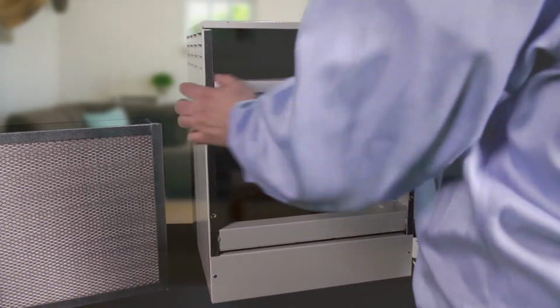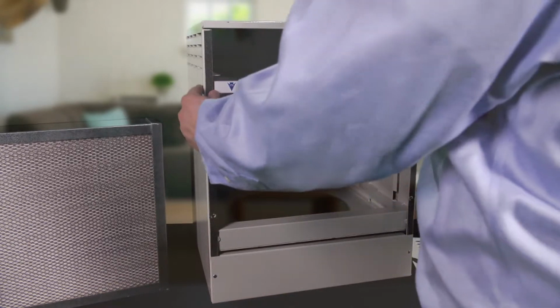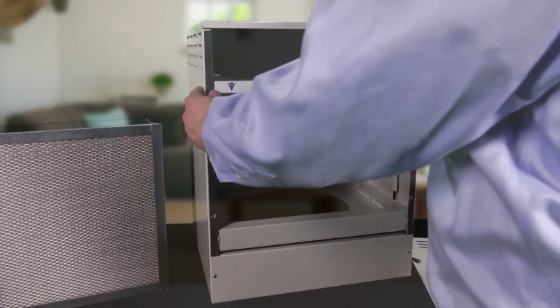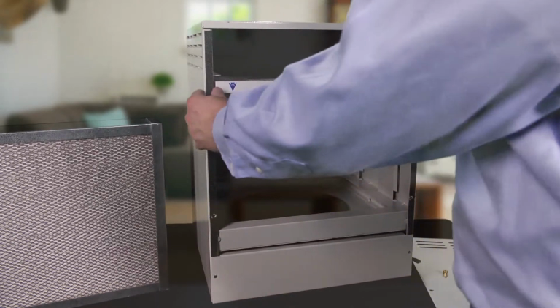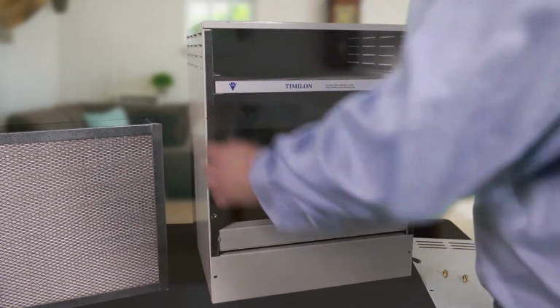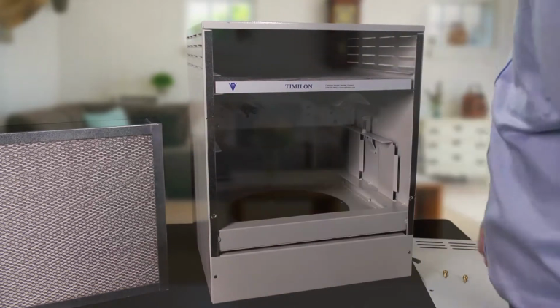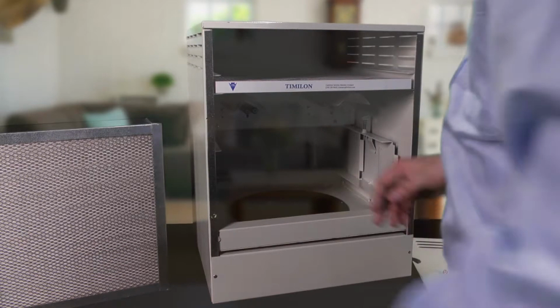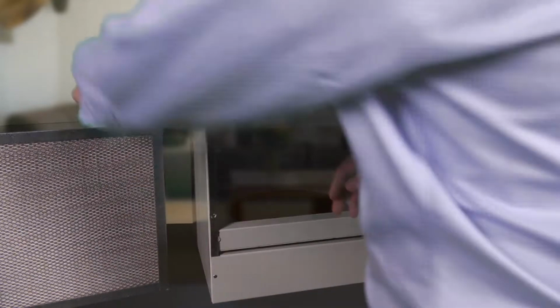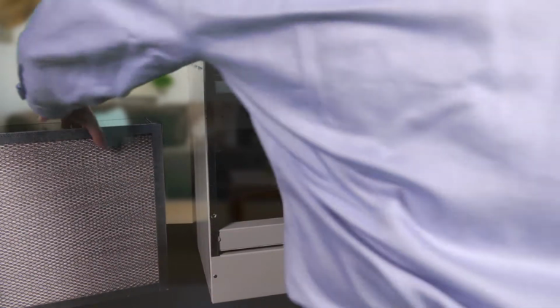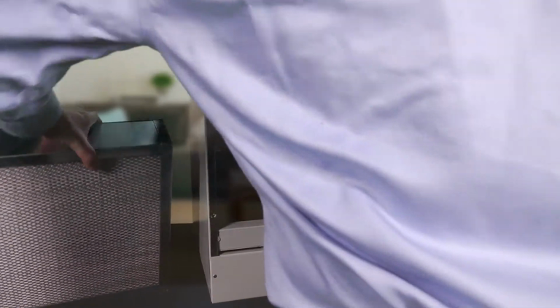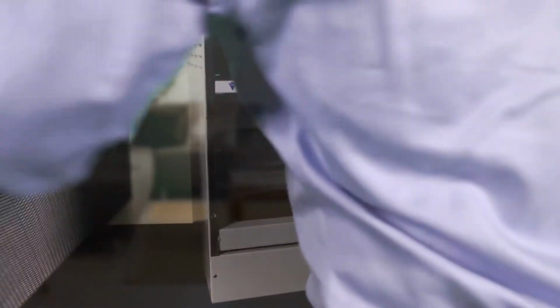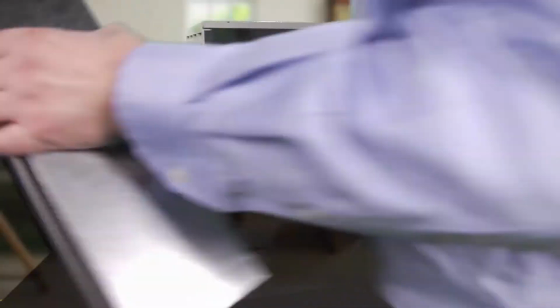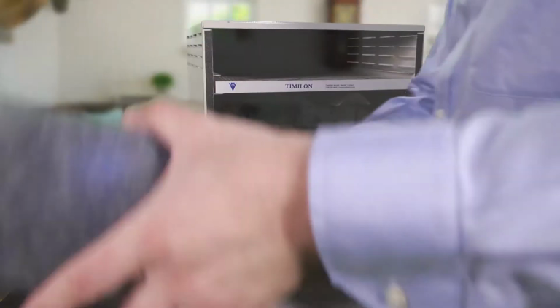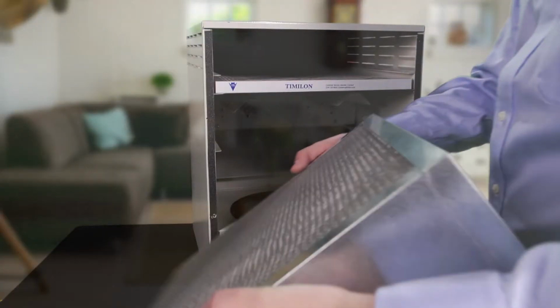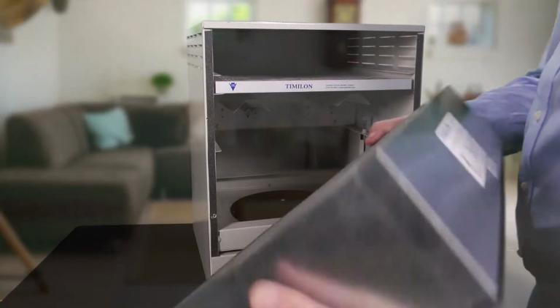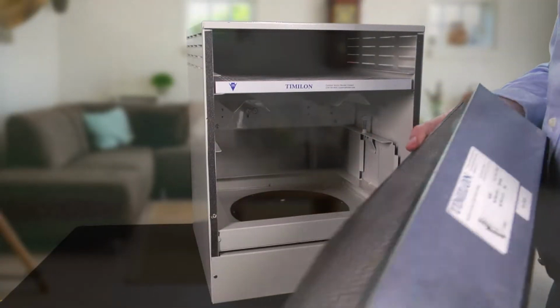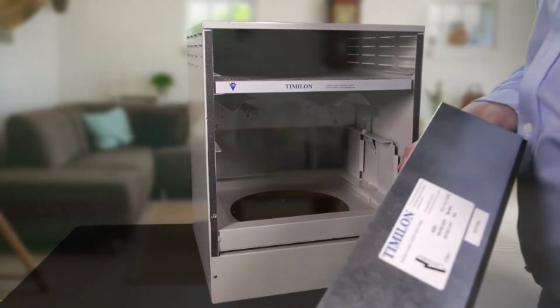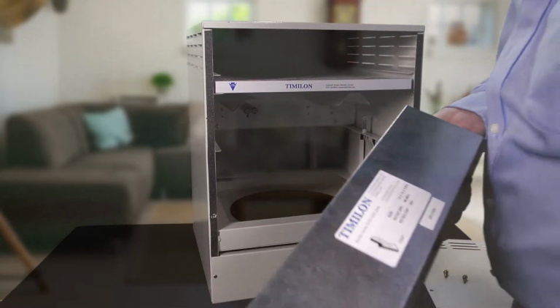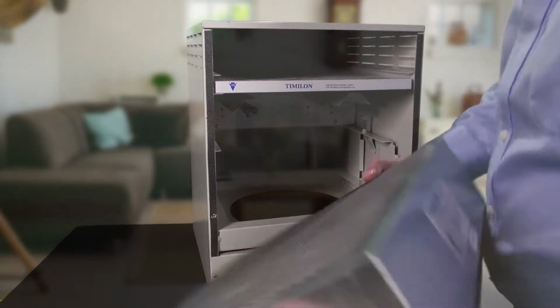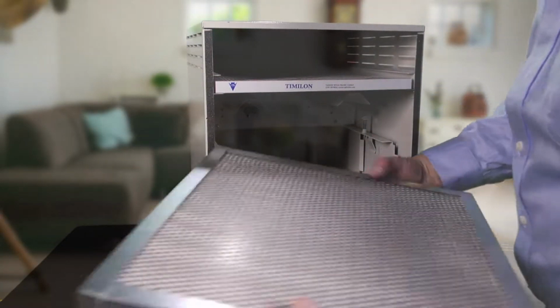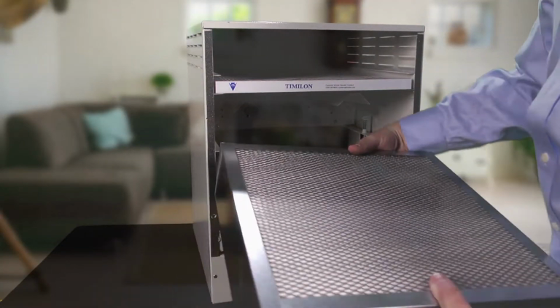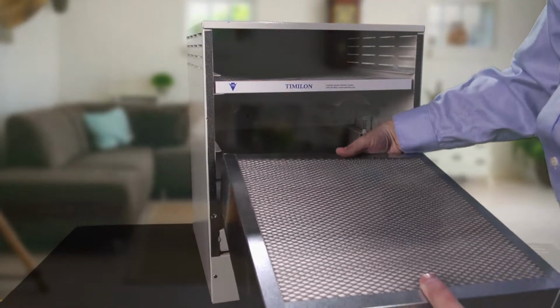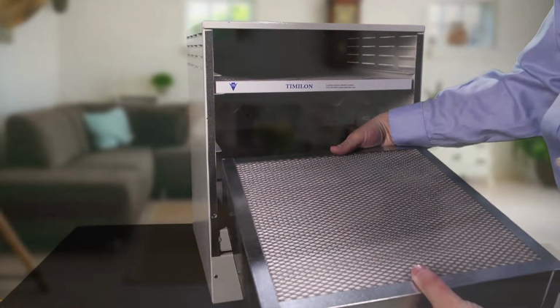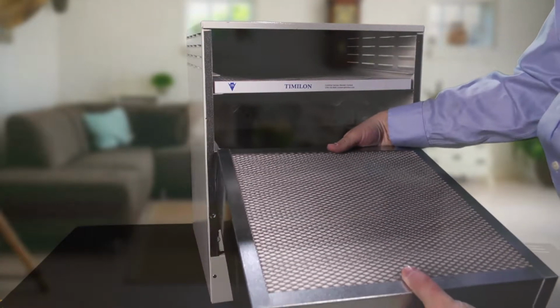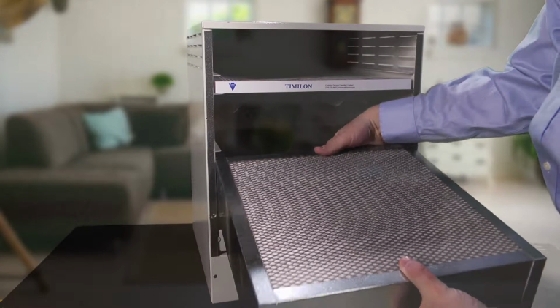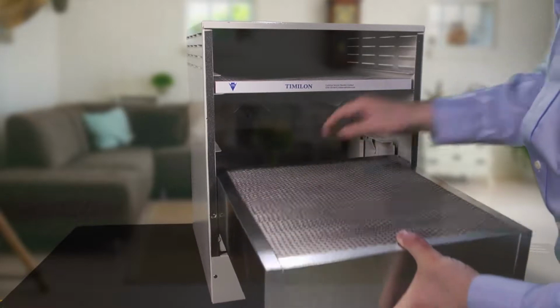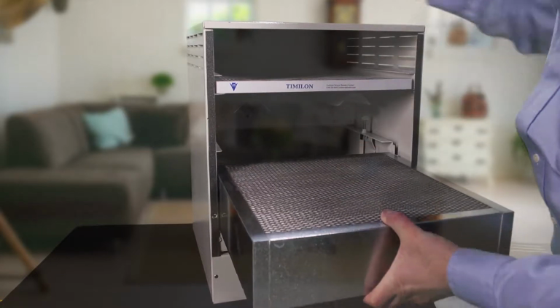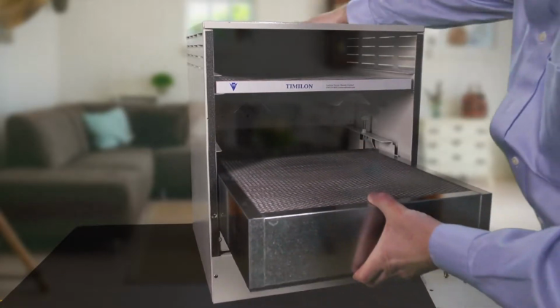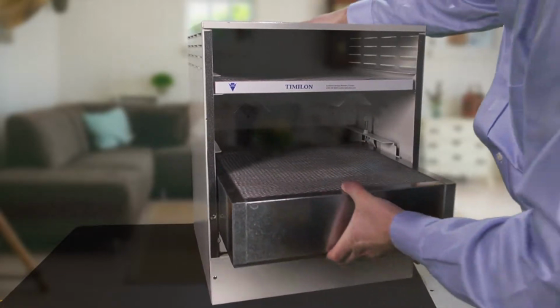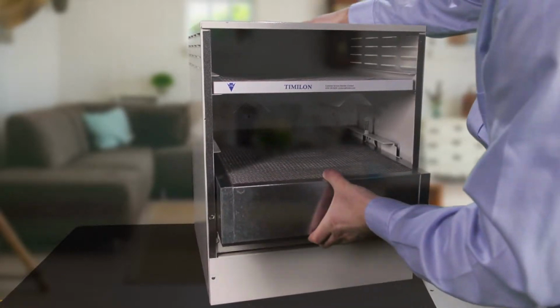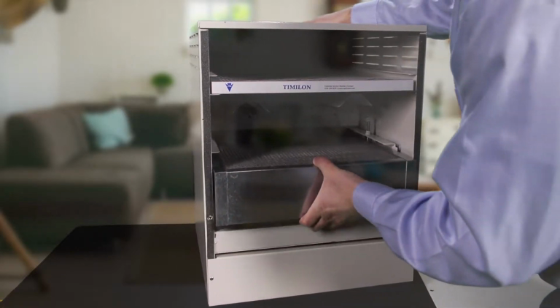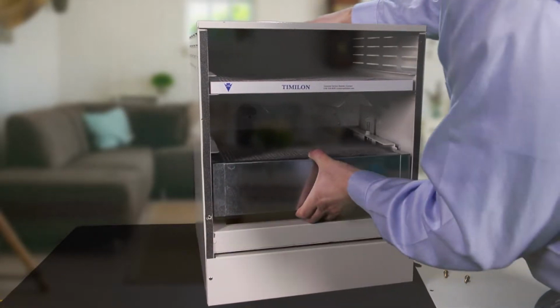Then take your HEPA filter. Slide that in. You've got the gasket side down. You've got a nice fit.